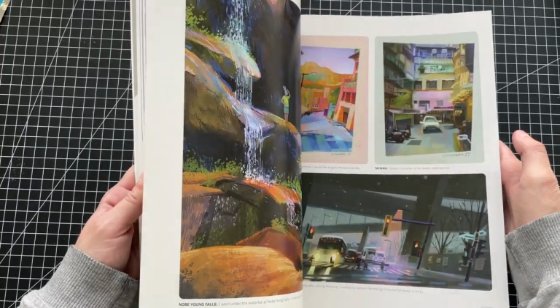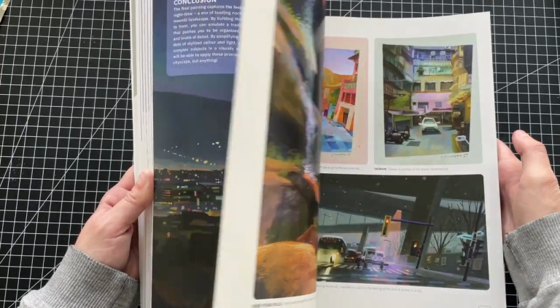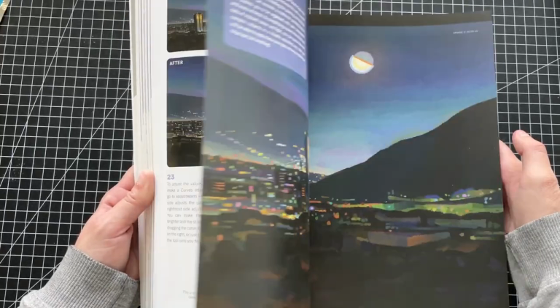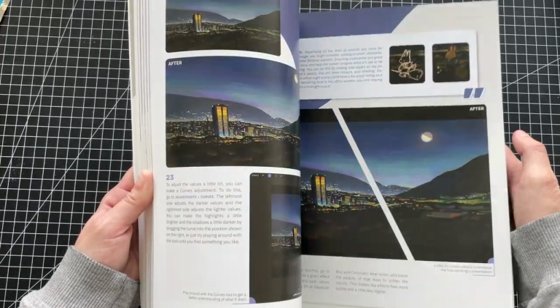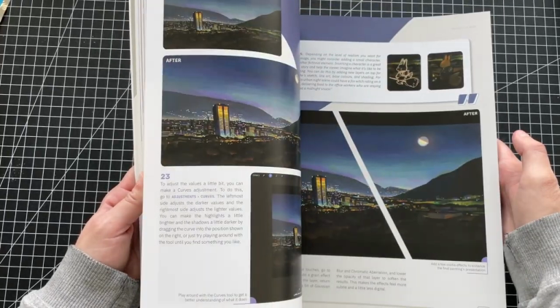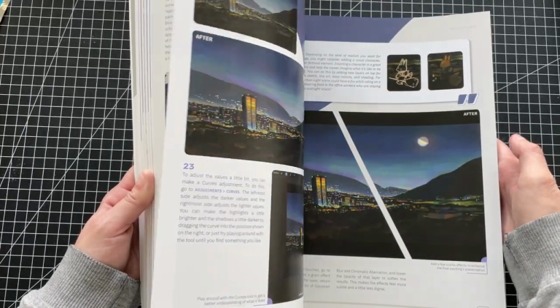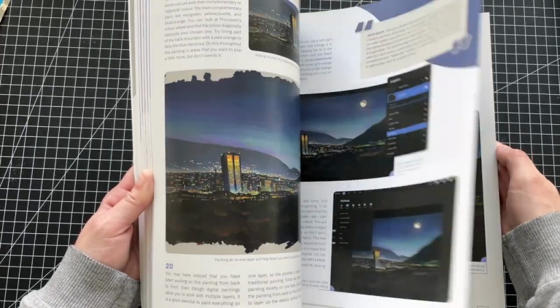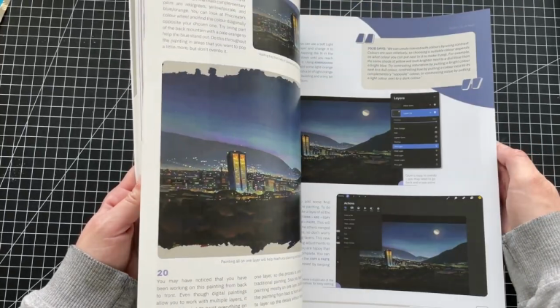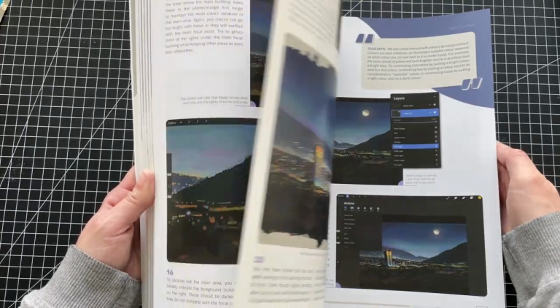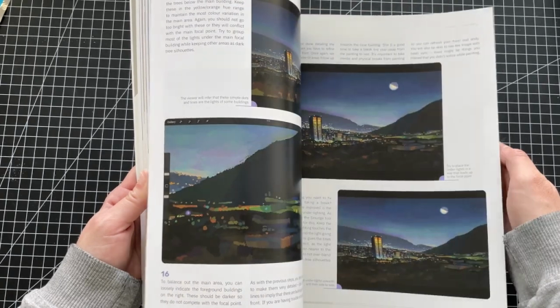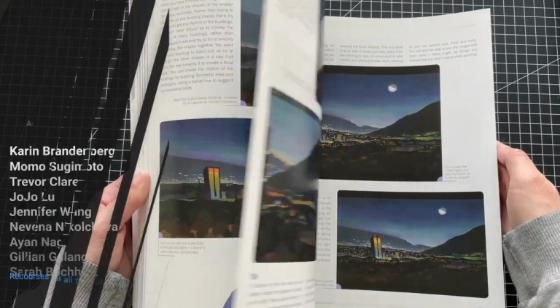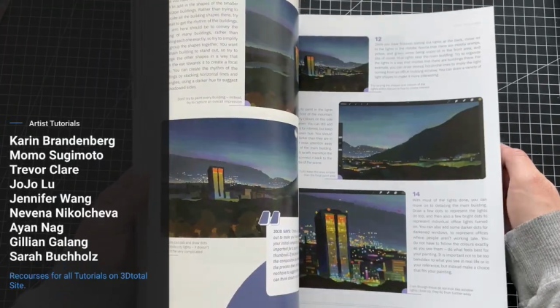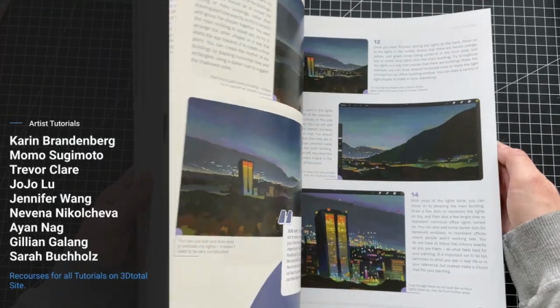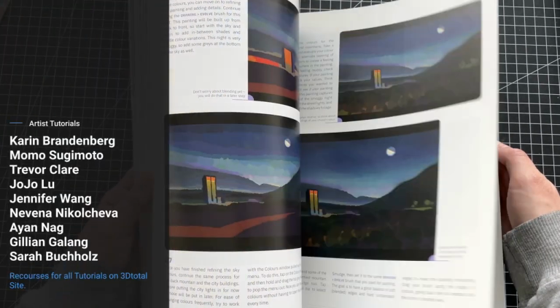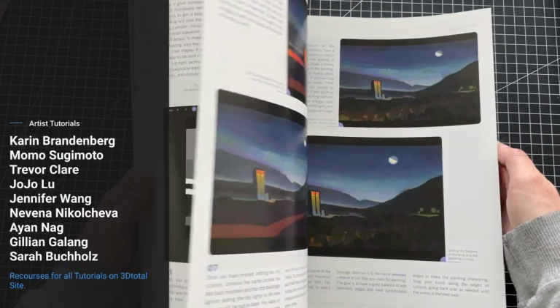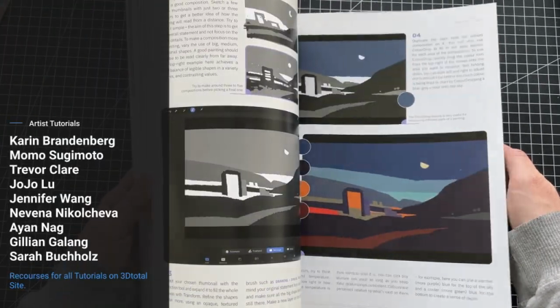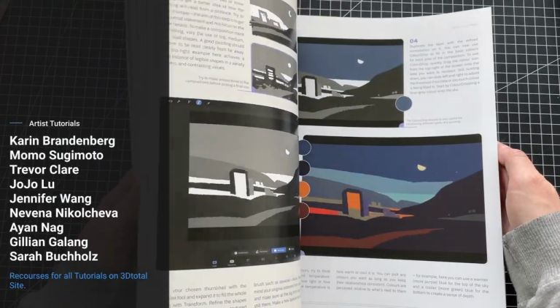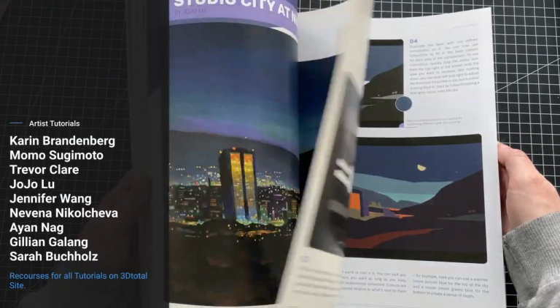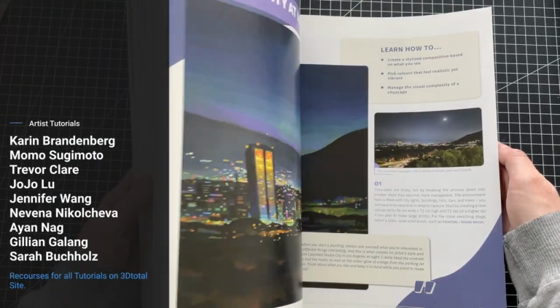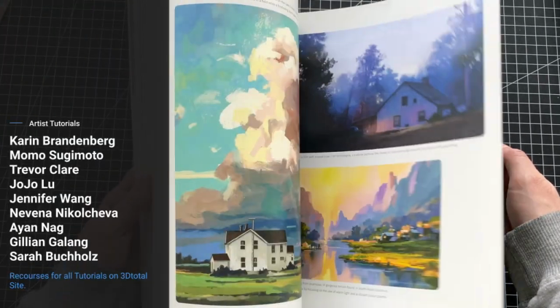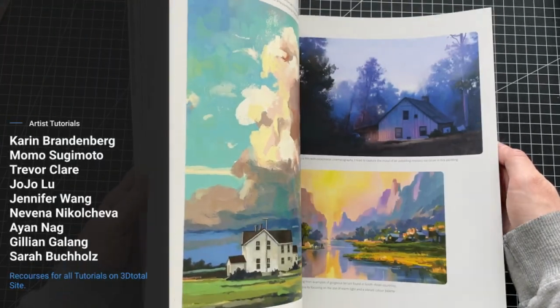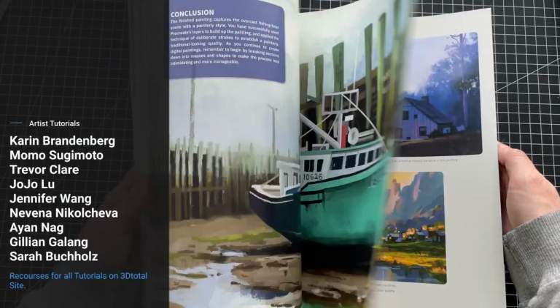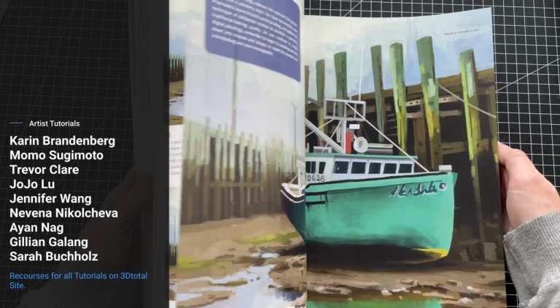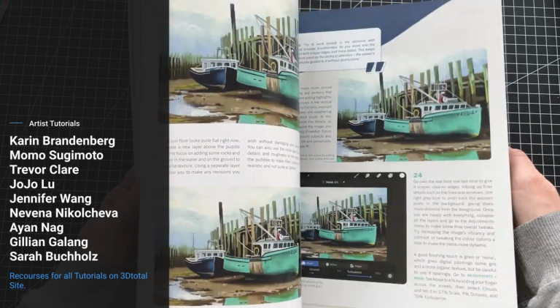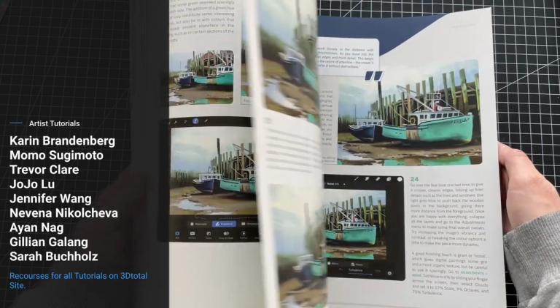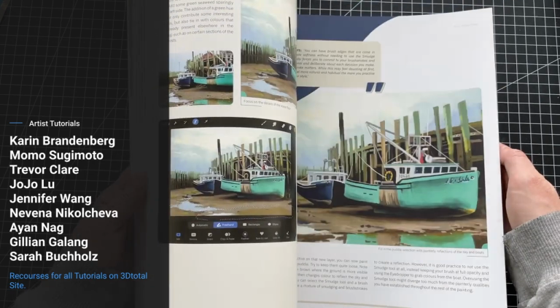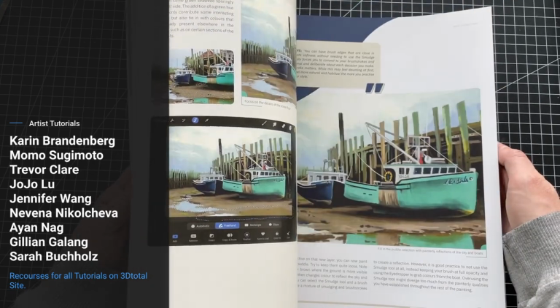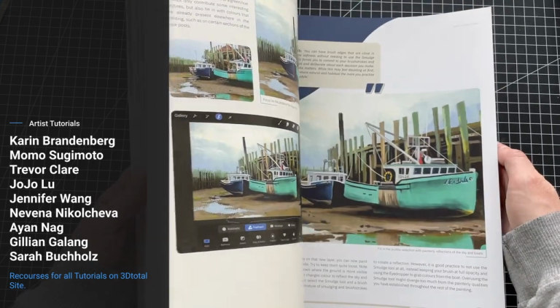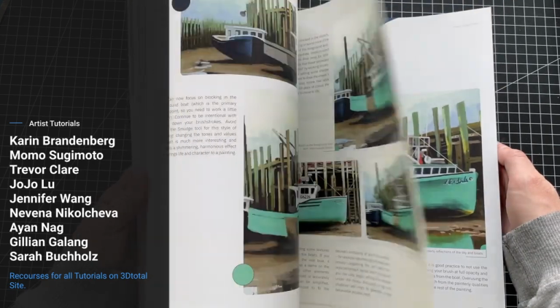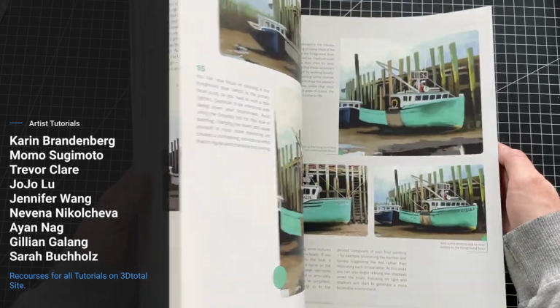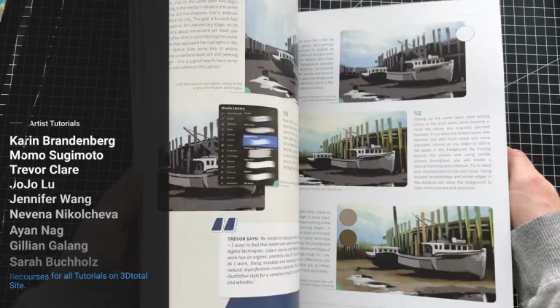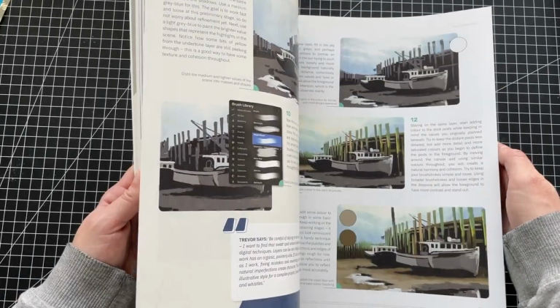They also mention a little about virtual stuff. You also get 10 tutorials by different artists, and resources on 3D Total's website with reference photos, so you can follow along.